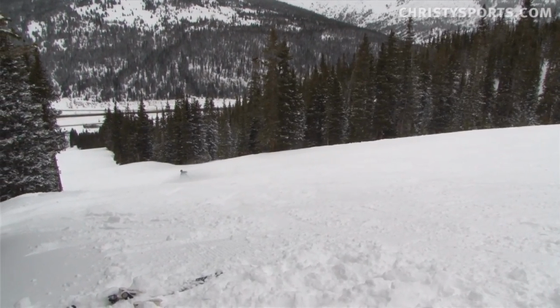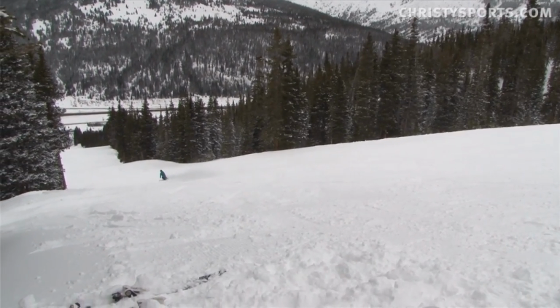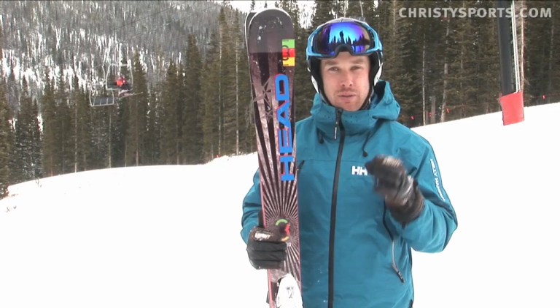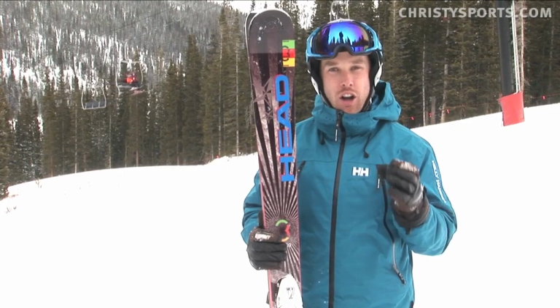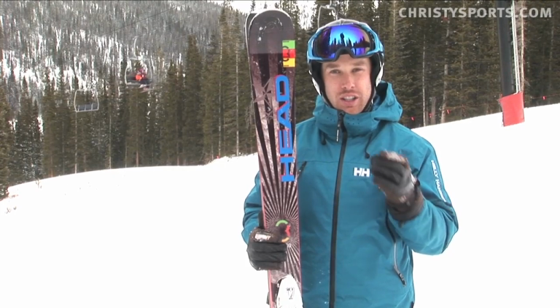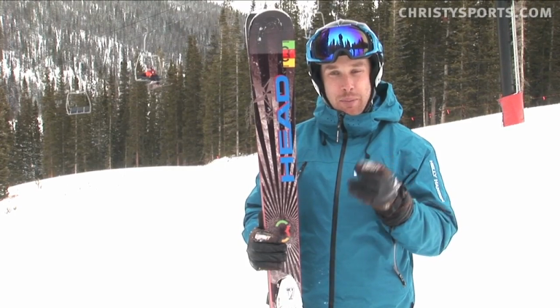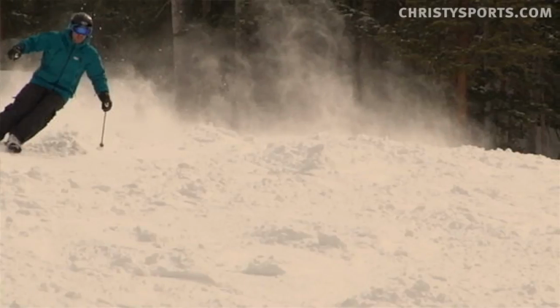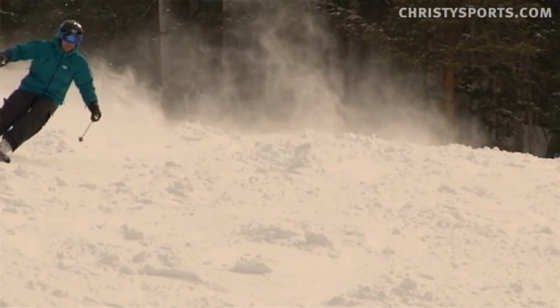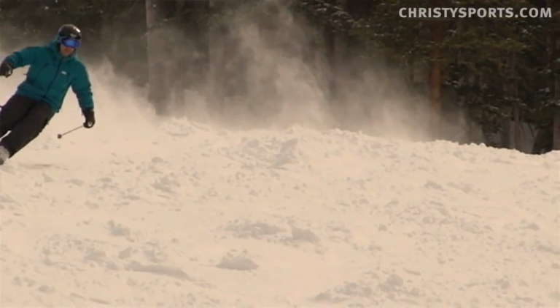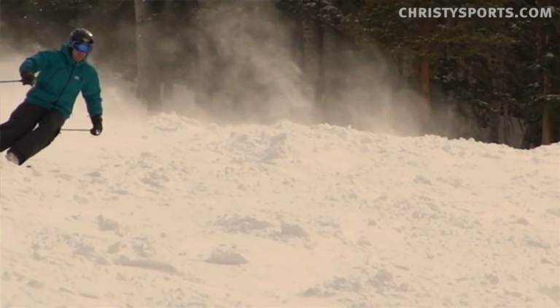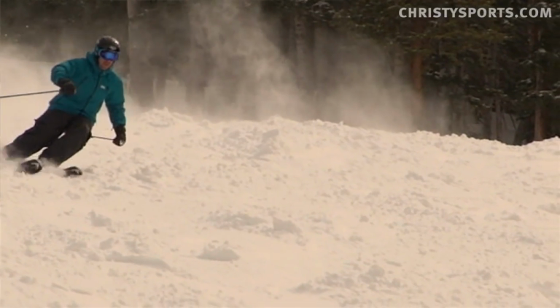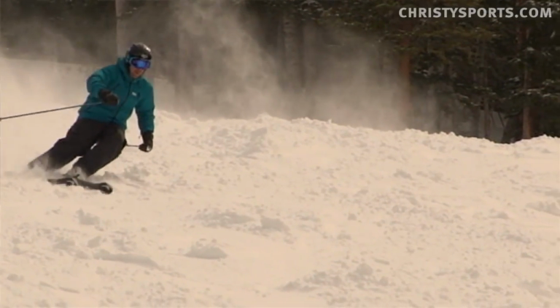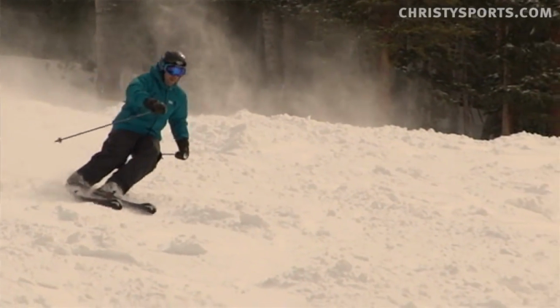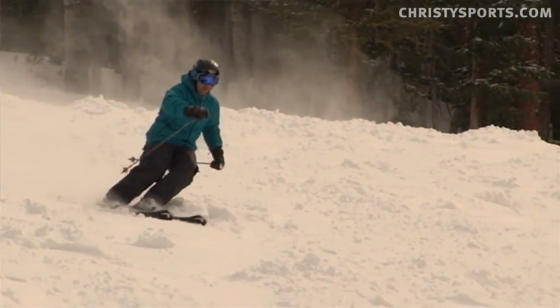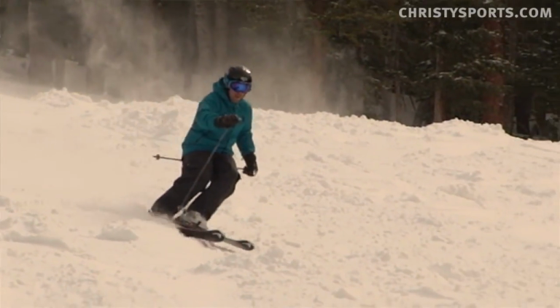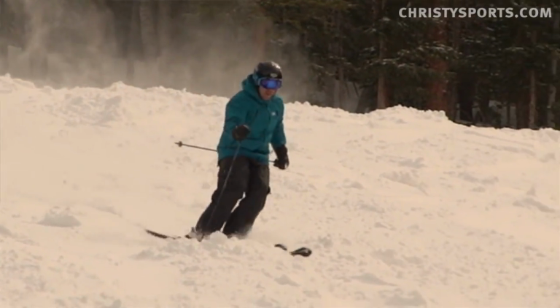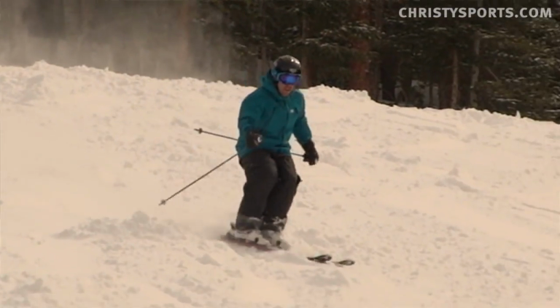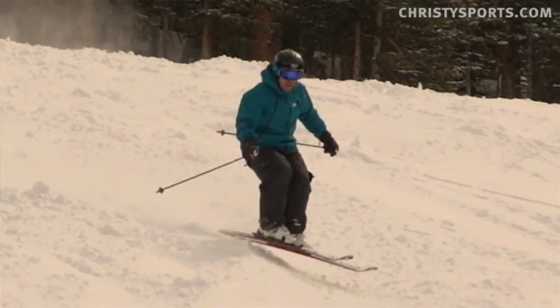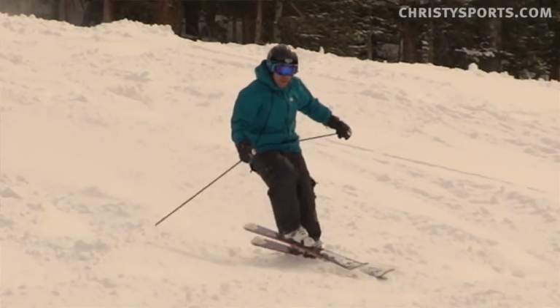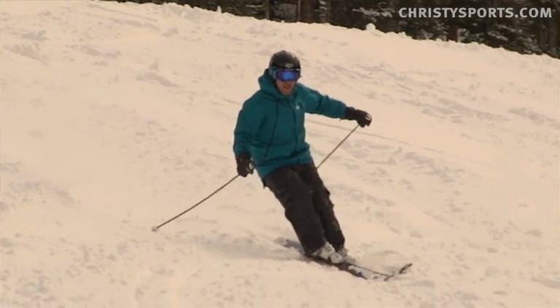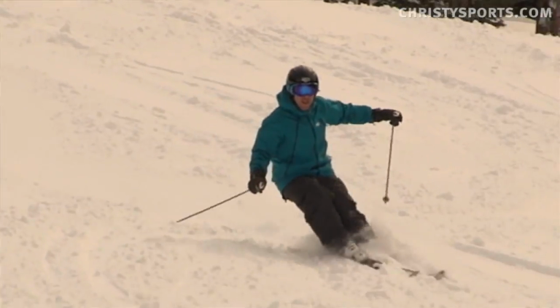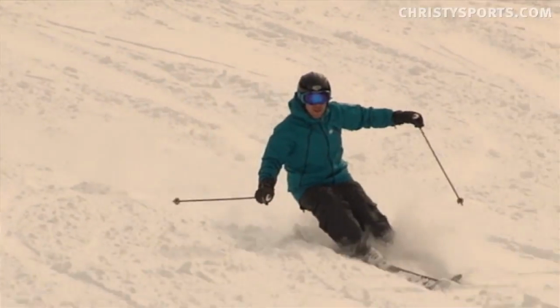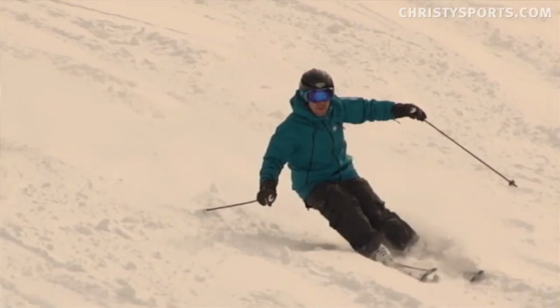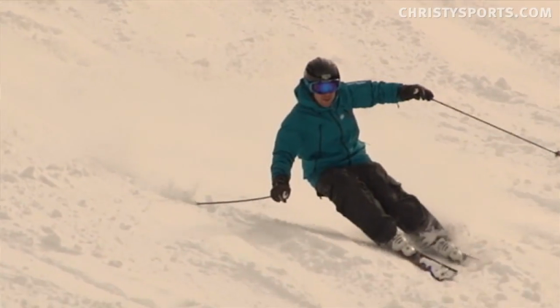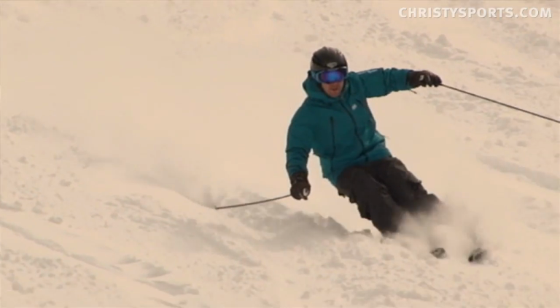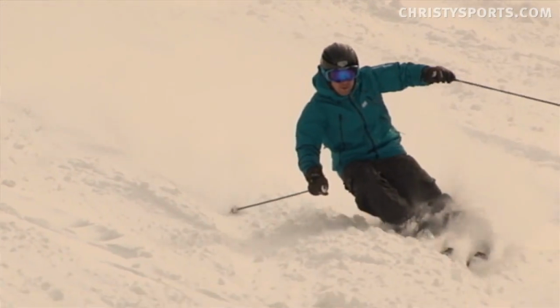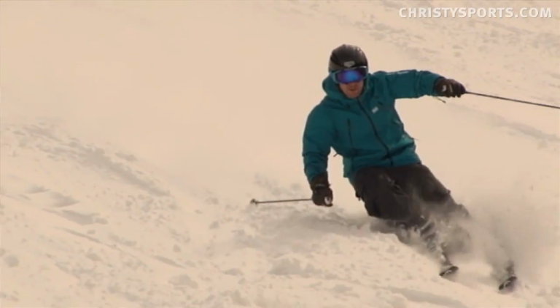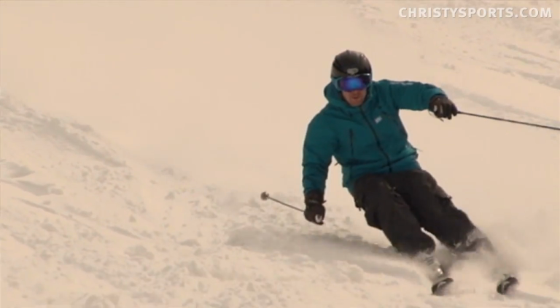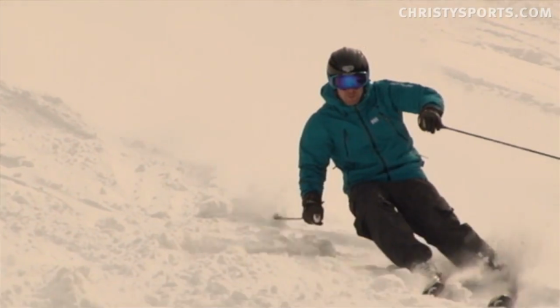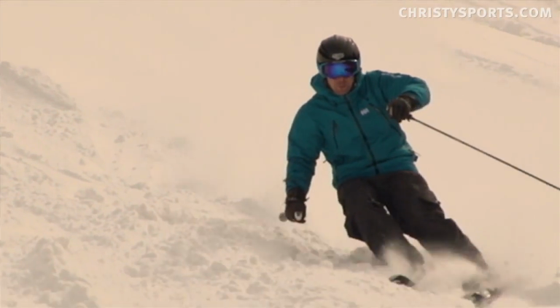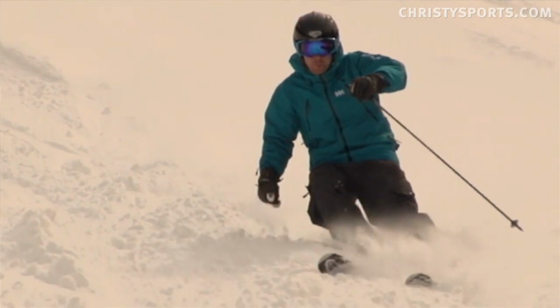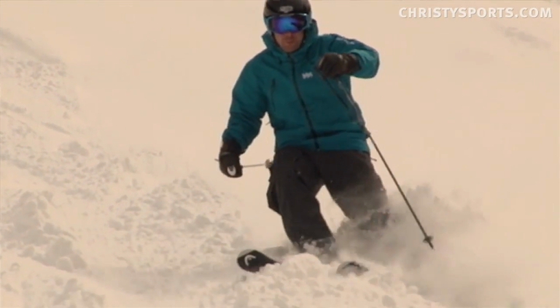It's got a little bit of rocker to the tip. Head's calling it the Era 3.0 rocker, which allows you to initiate into the turn easy and exit as well. You can also skid the front part if you want to dump a little bit of speed when you're getting into the turn.